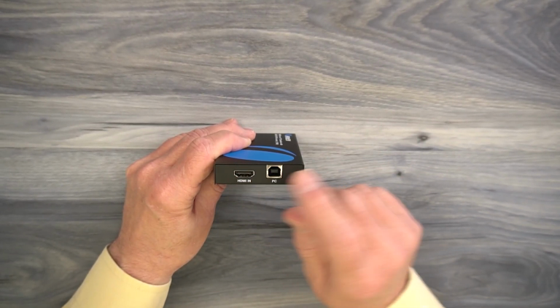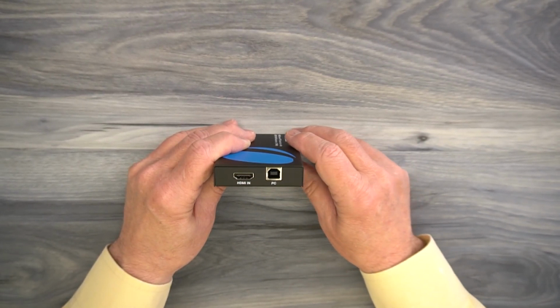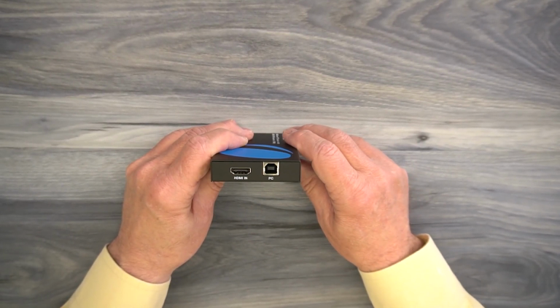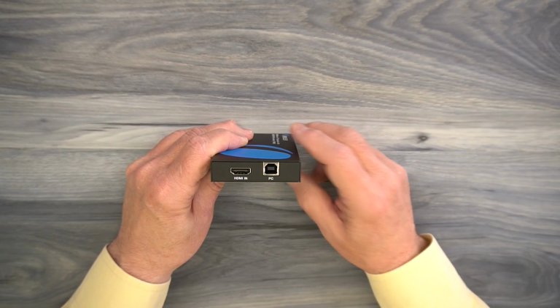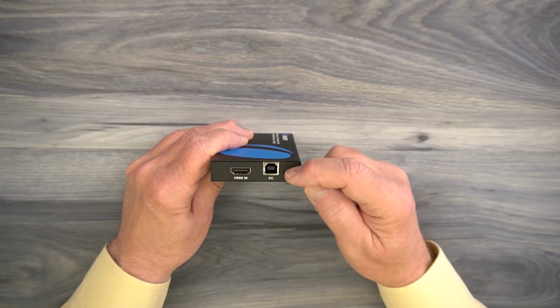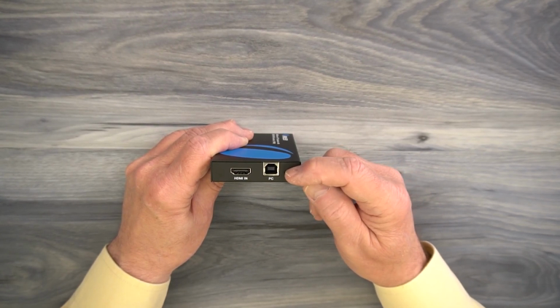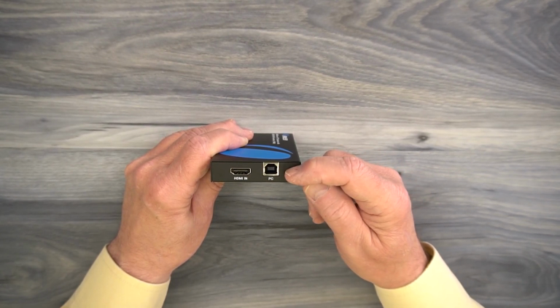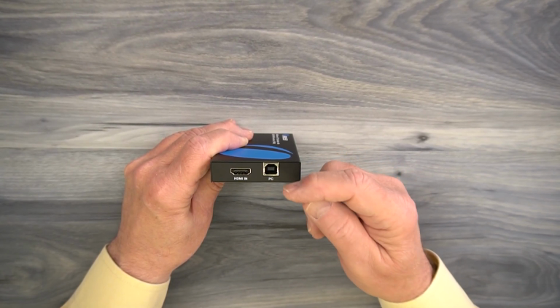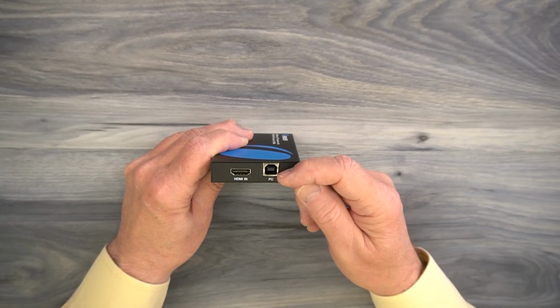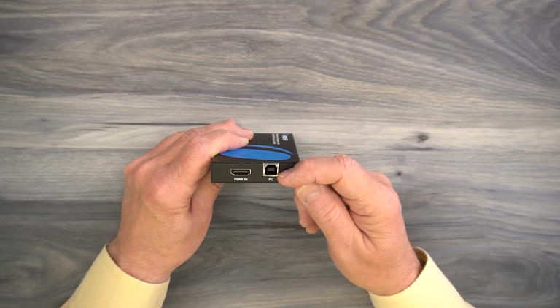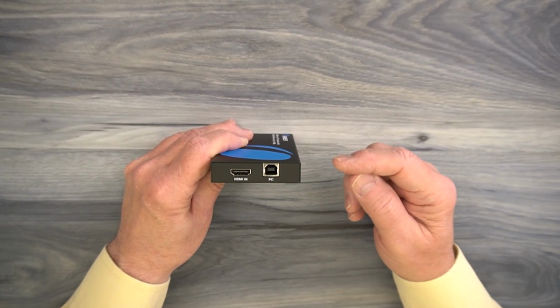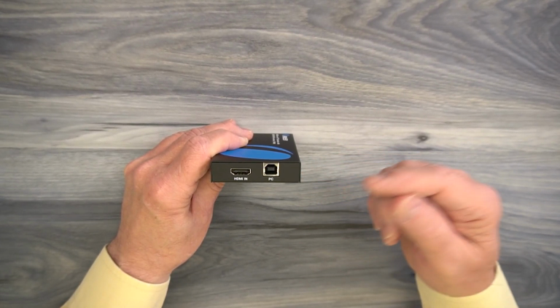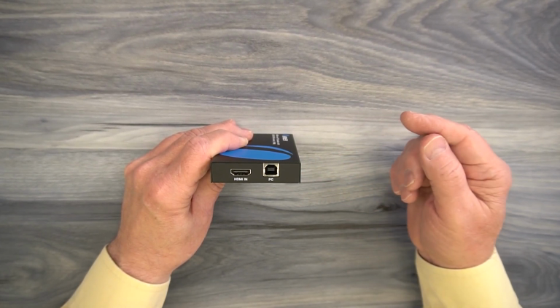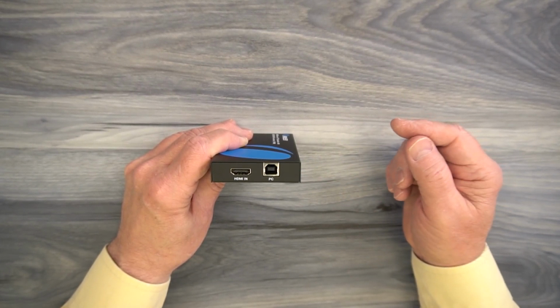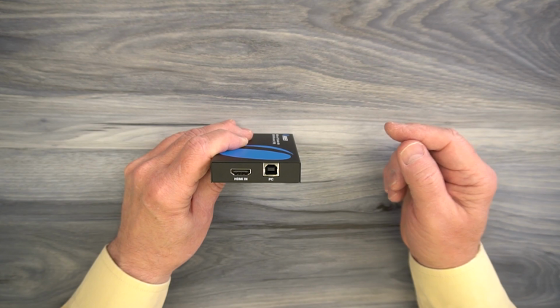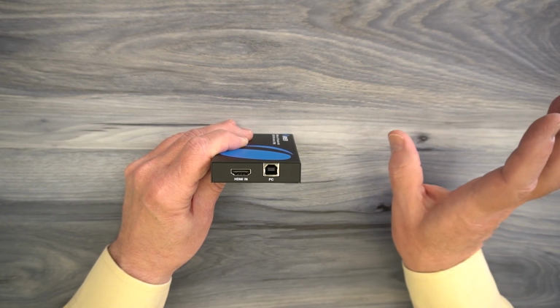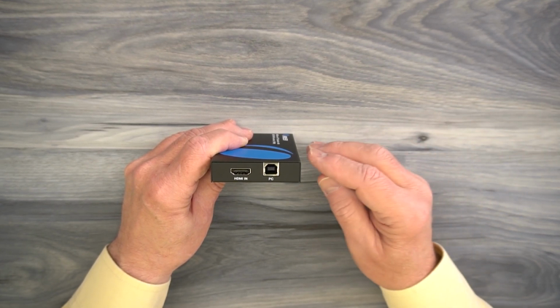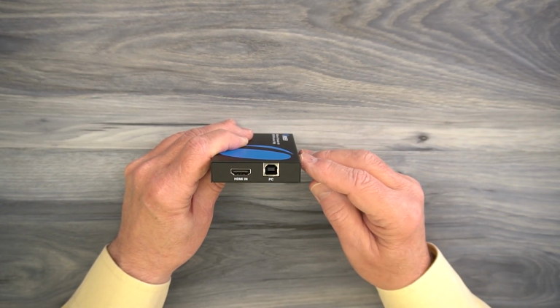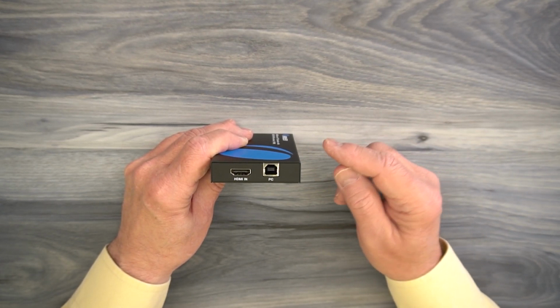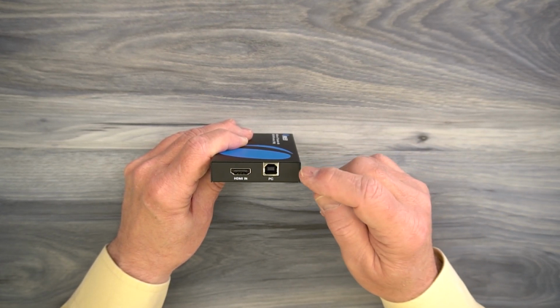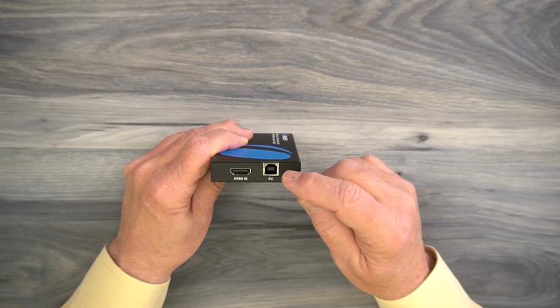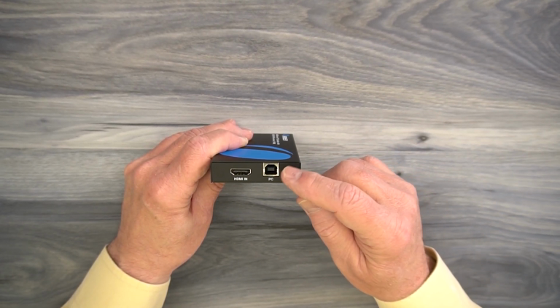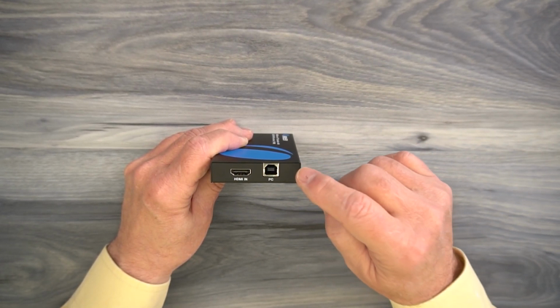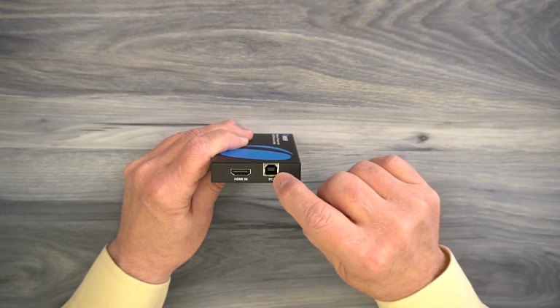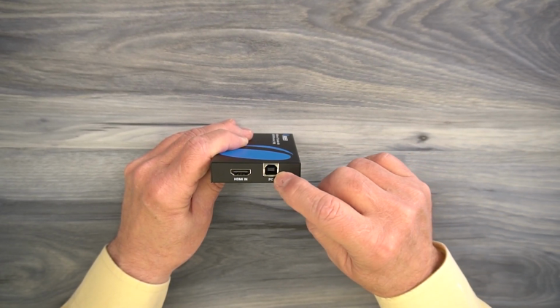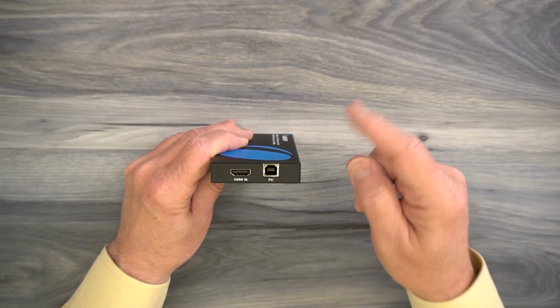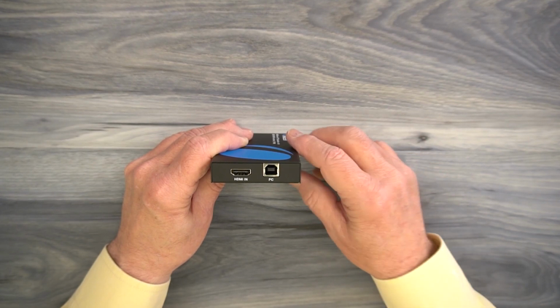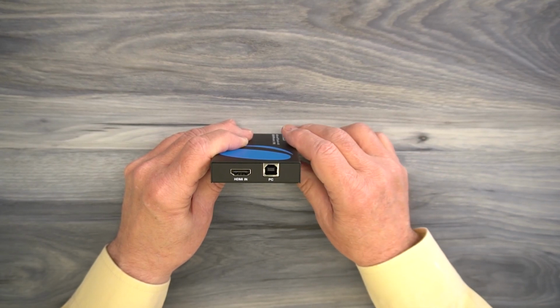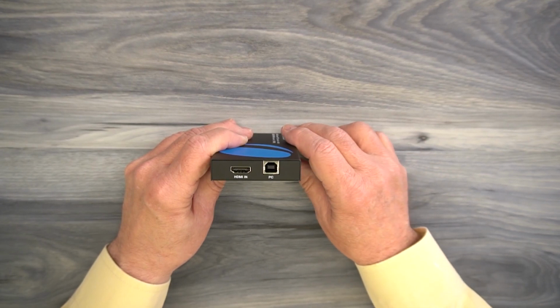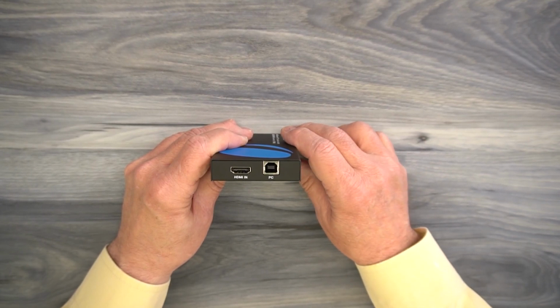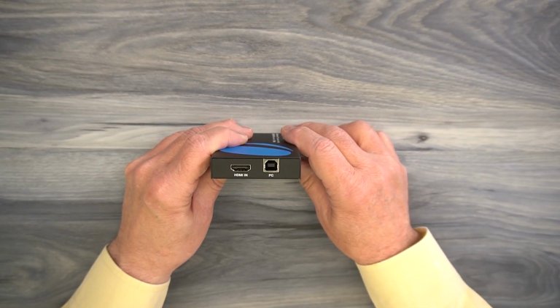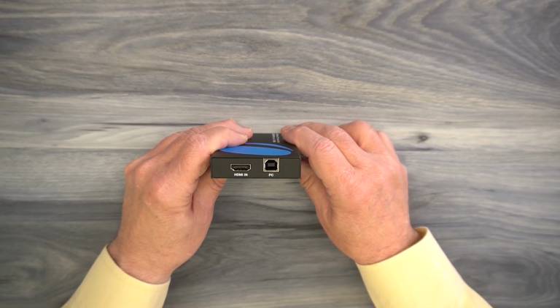It's a standard HDMI connection. Finally, to the right of that is a PC input connection. If you decide to enable the KVM function at the remote location, you'll use a USB cable — plug one end in here and the other end into any available USB-A port on your computer.